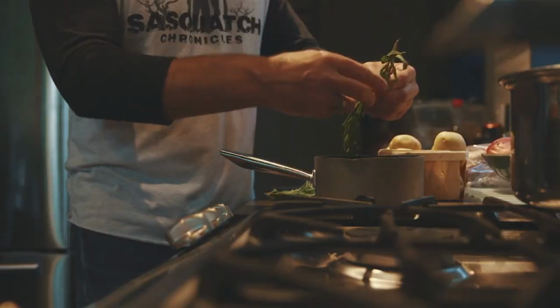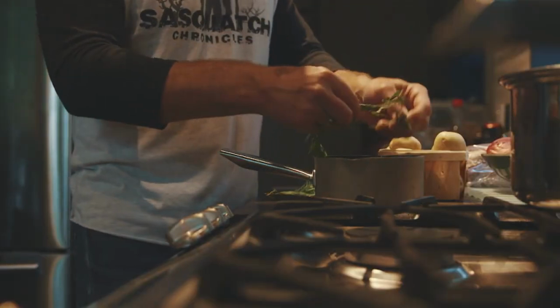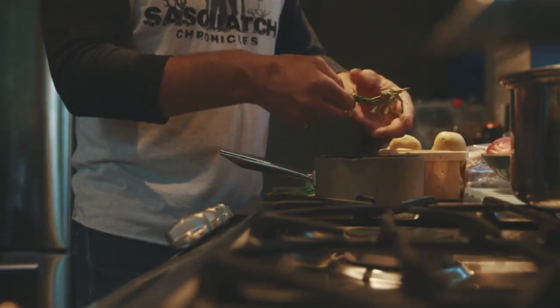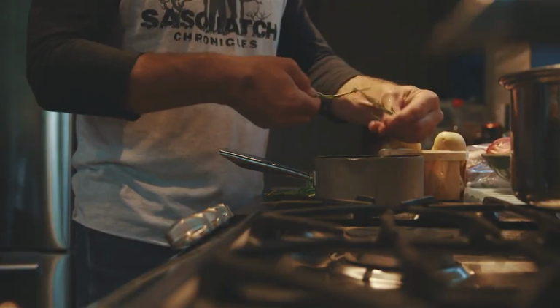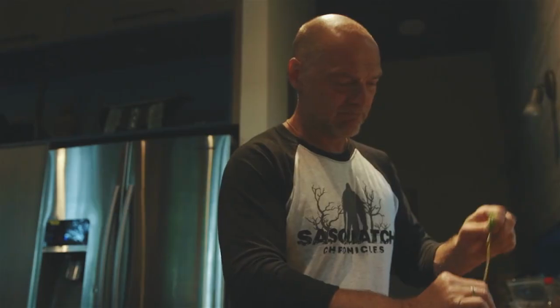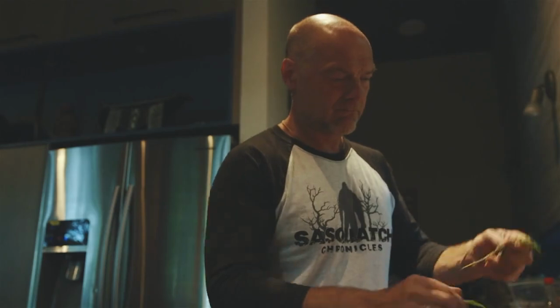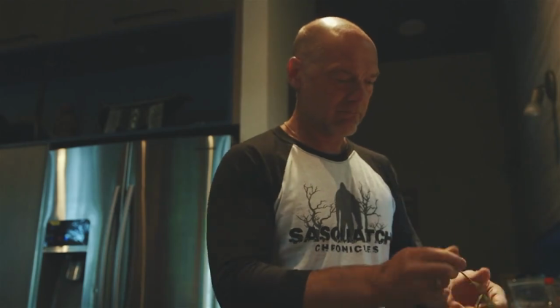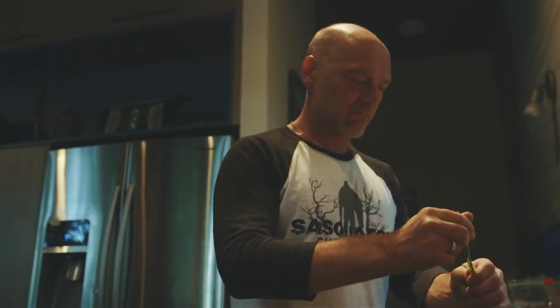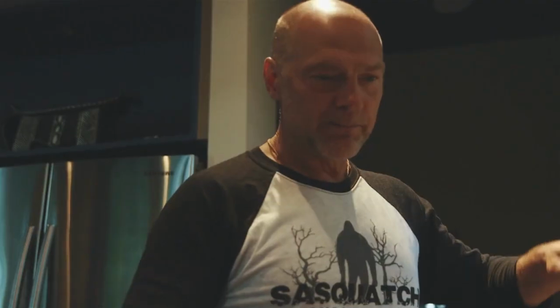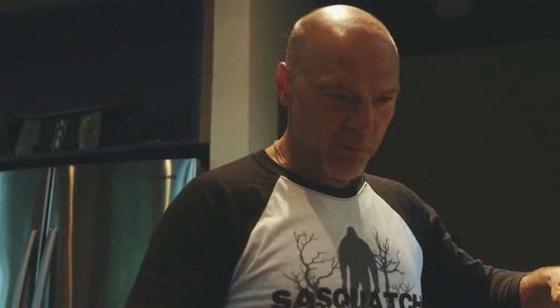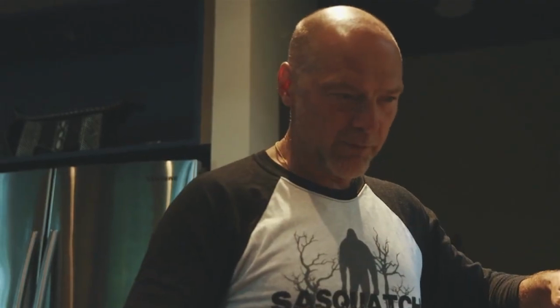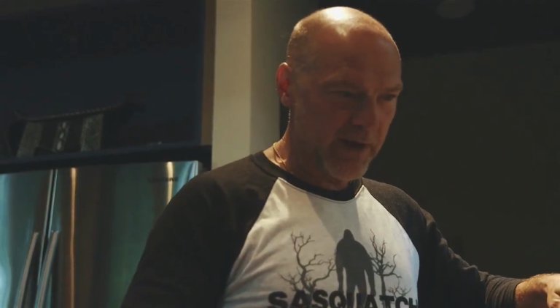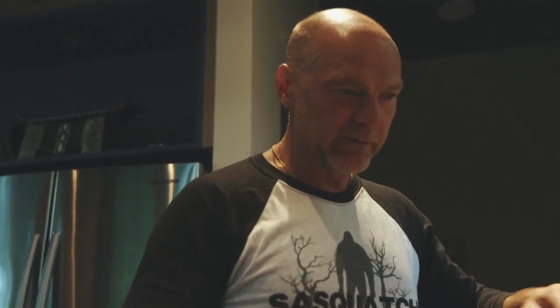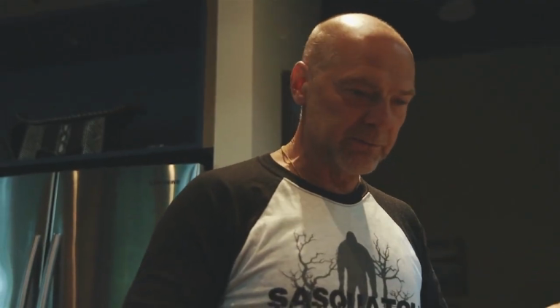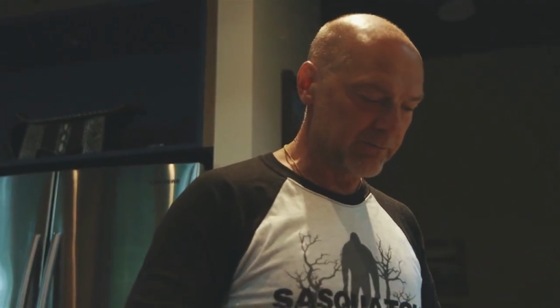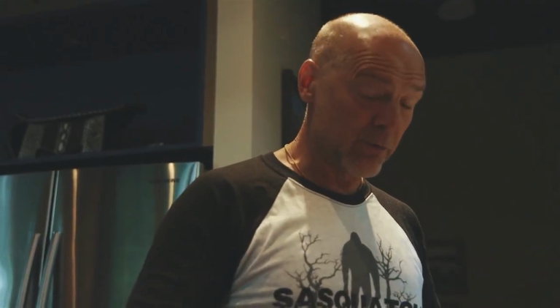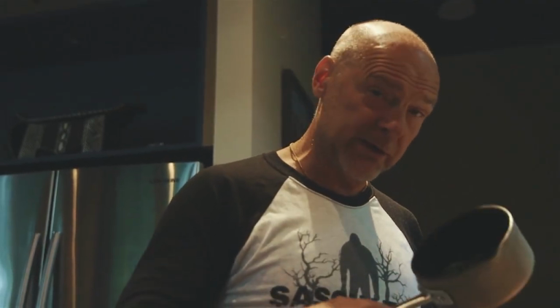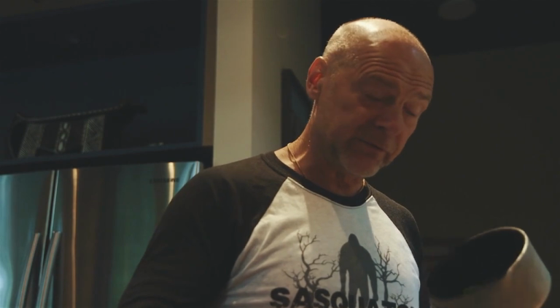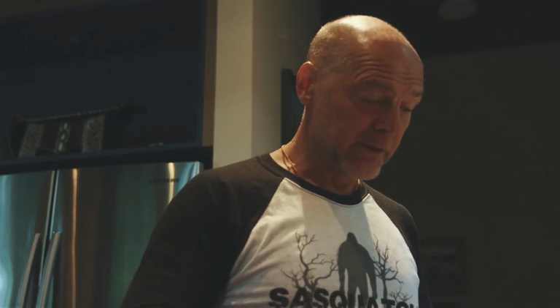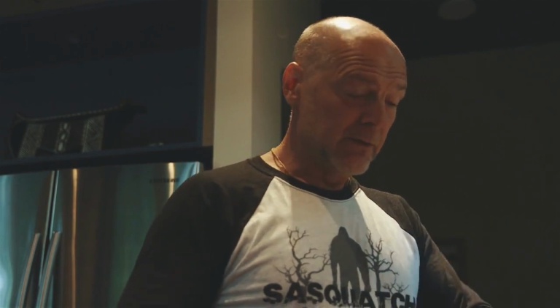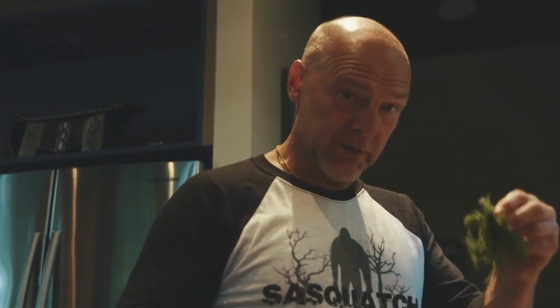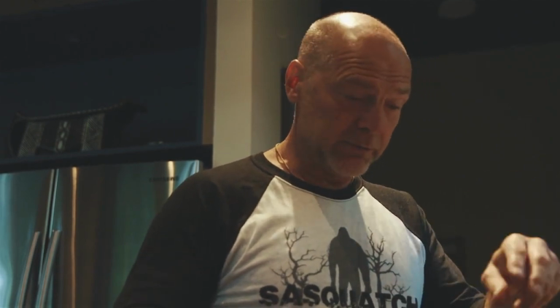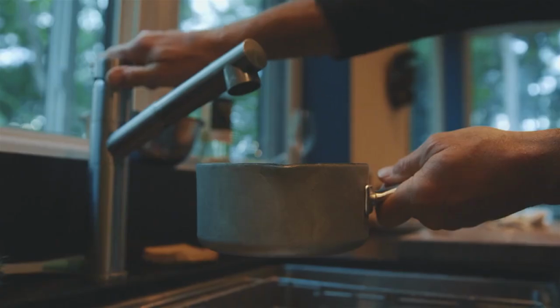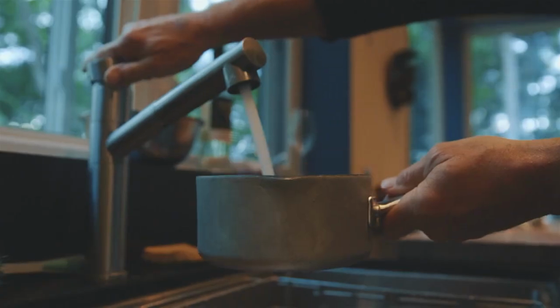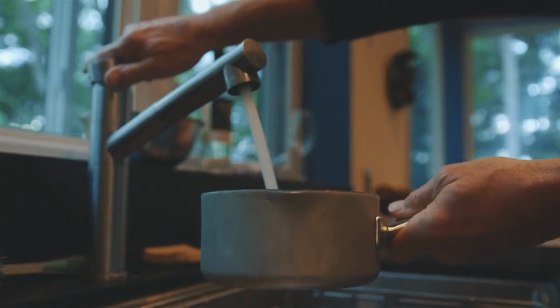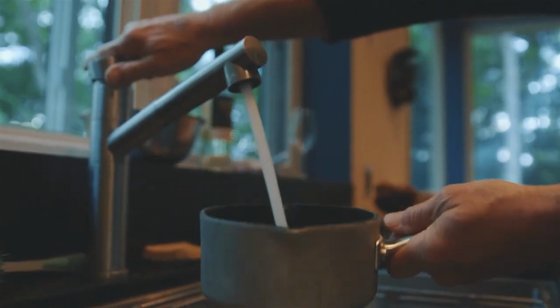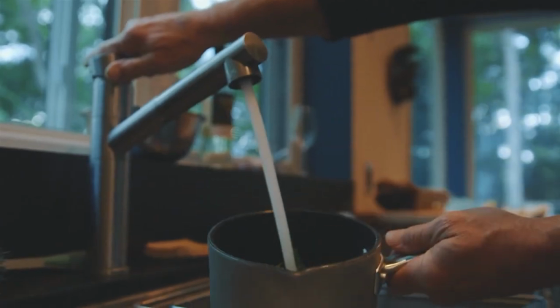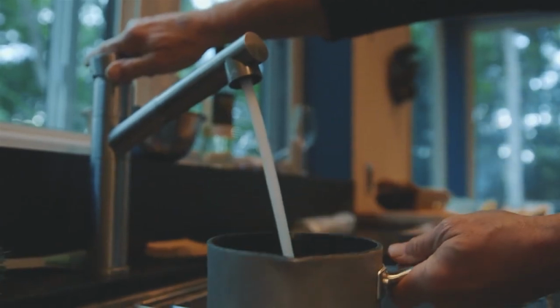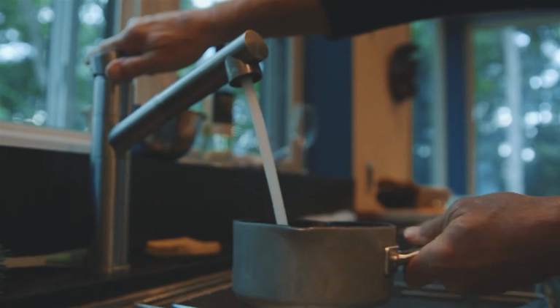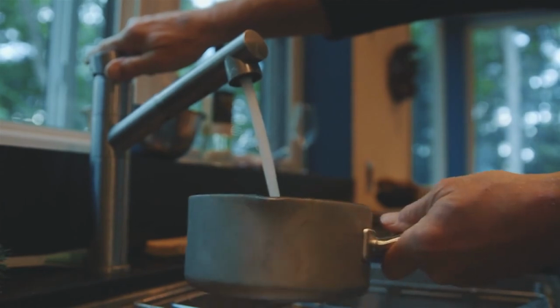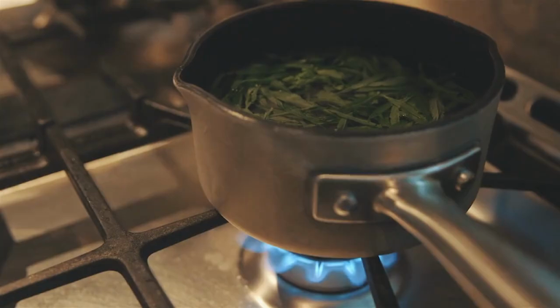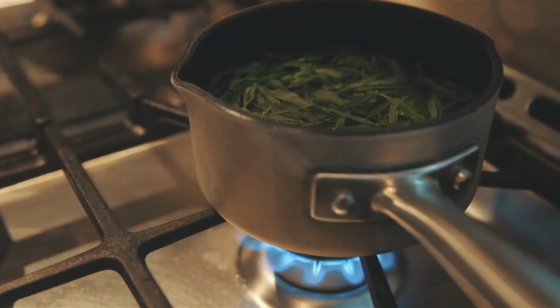Going with dry leaves: boil water, pour the water over the dry leaves, and steep the tea. Going with green leaves: put it in cold, fill it up with the water that you want, and brew it there.